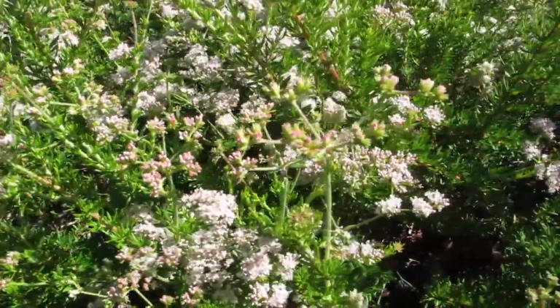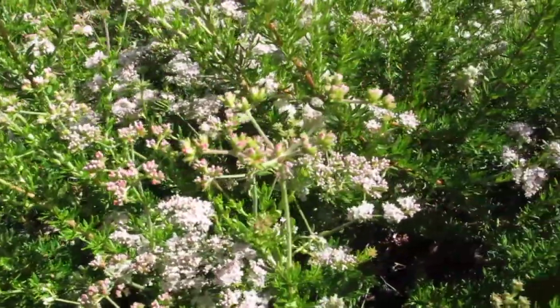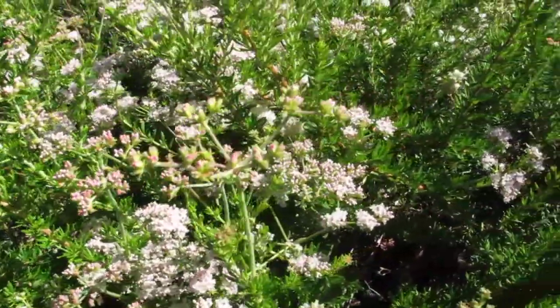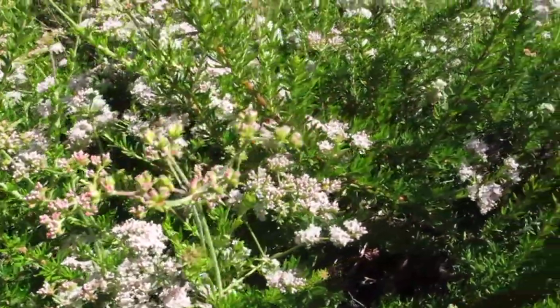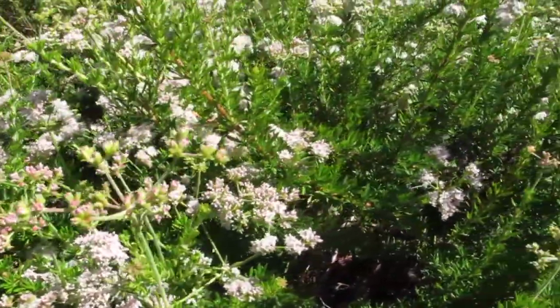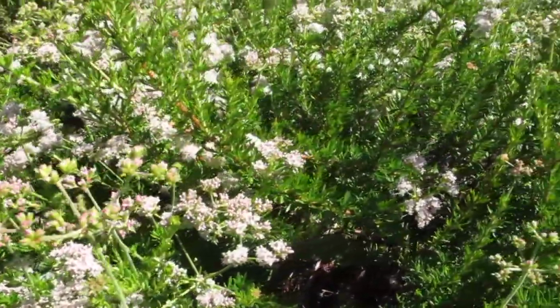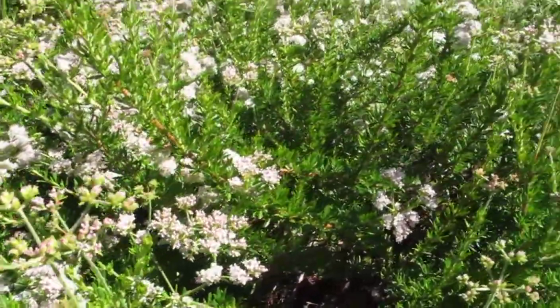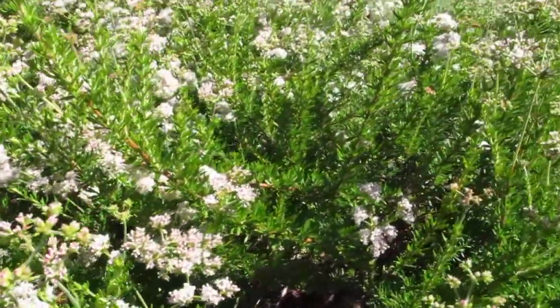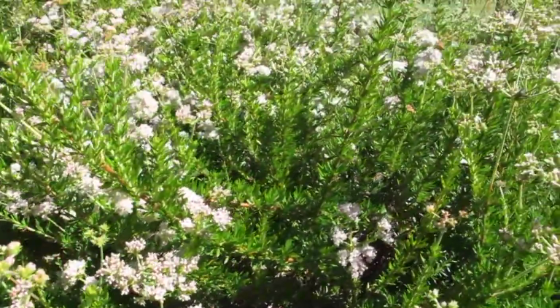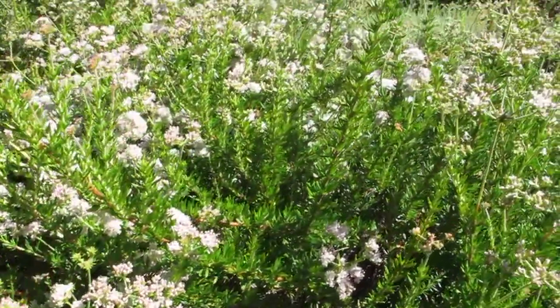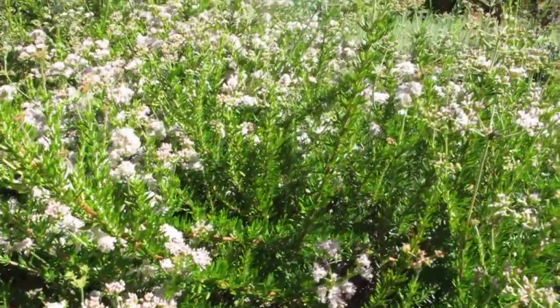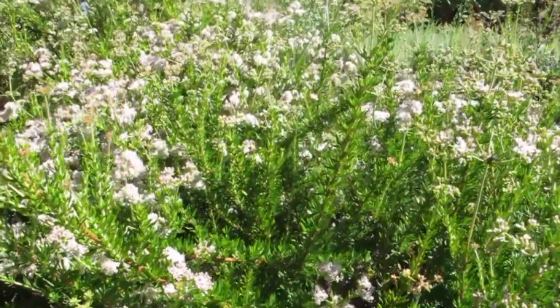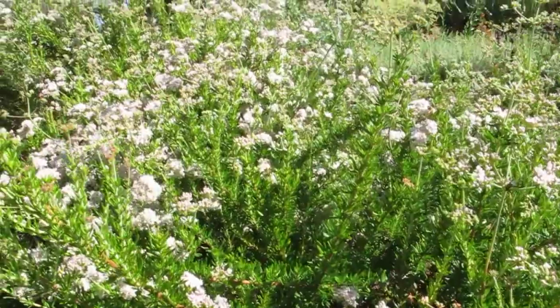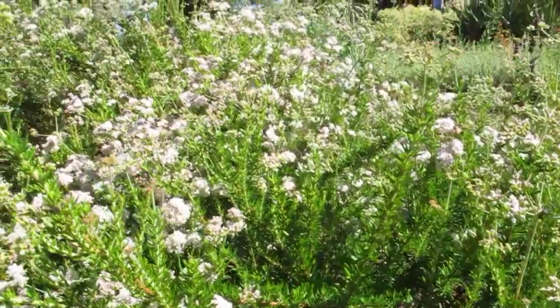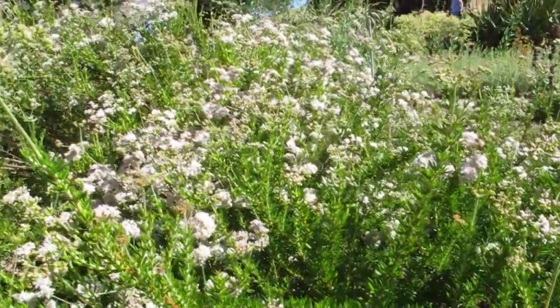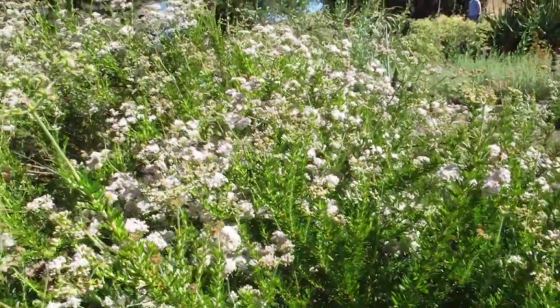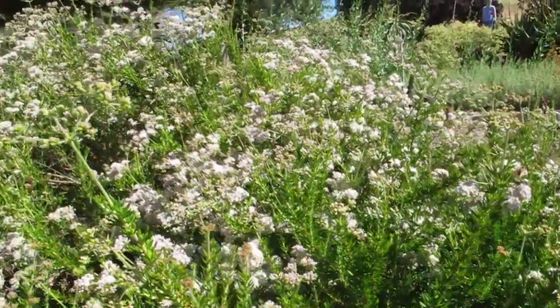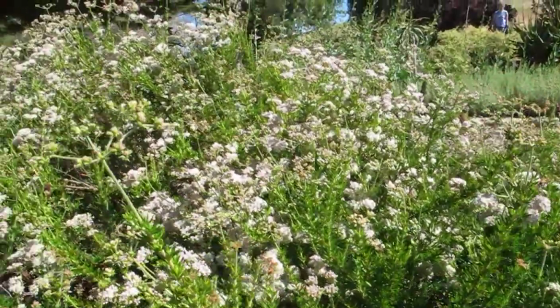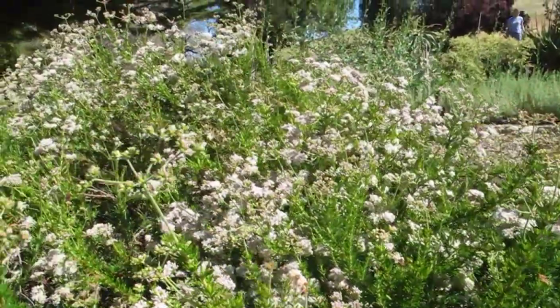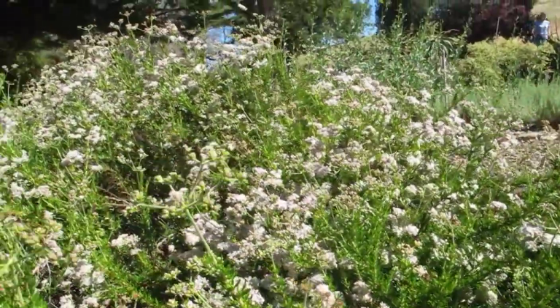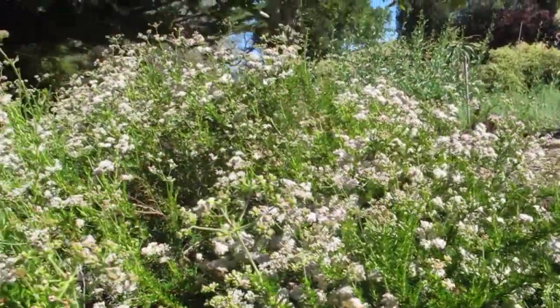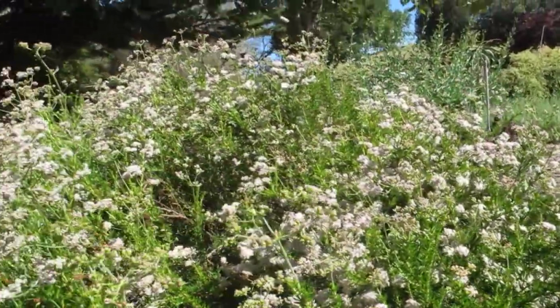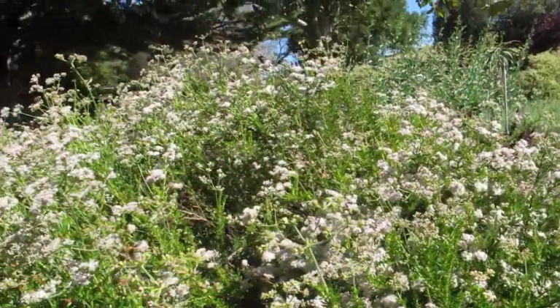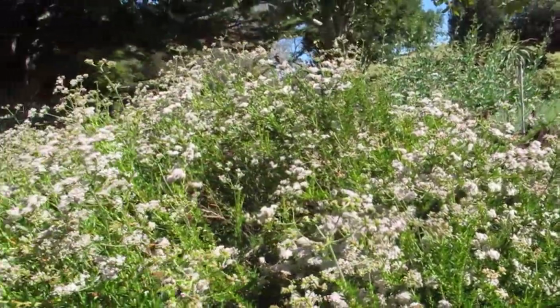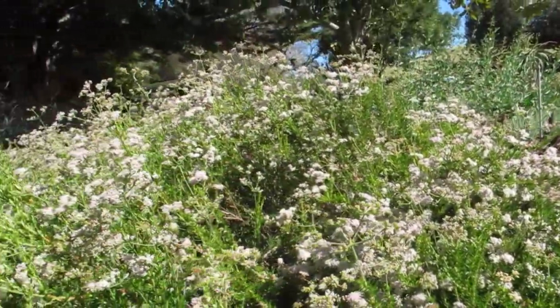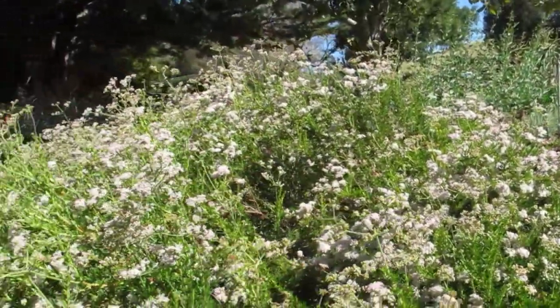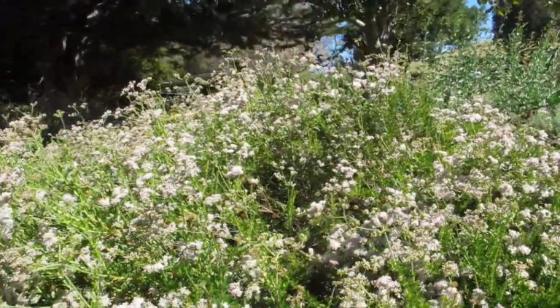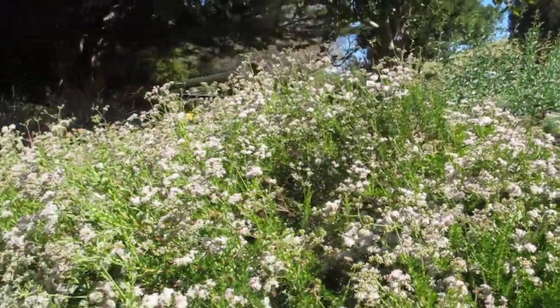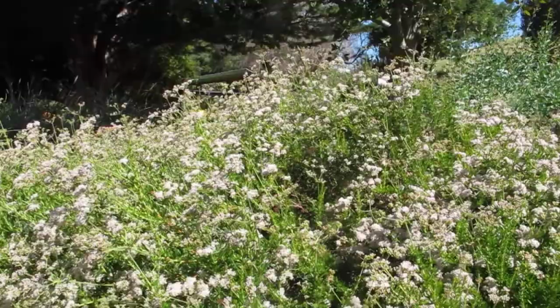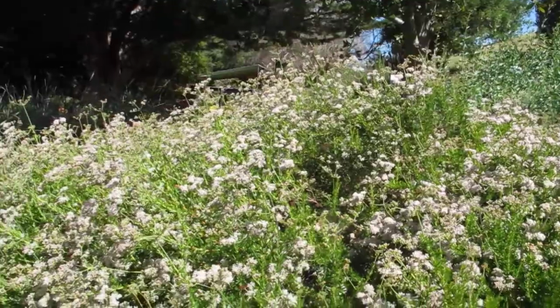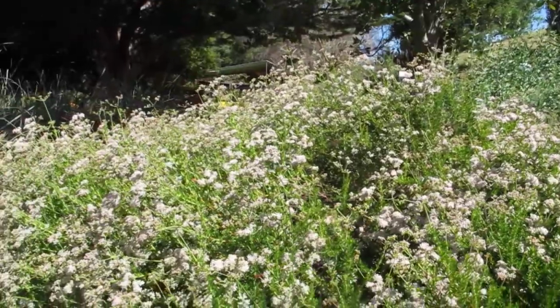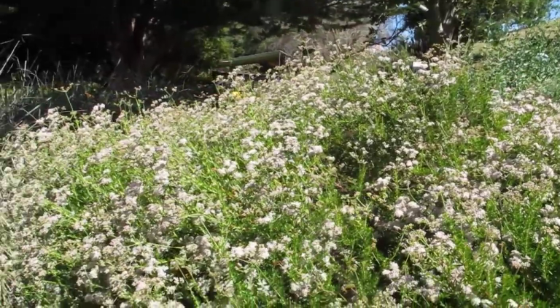It likes to spill over walls or down banks. It's a great plant for embankments and again, it looks good pretty much year-round.